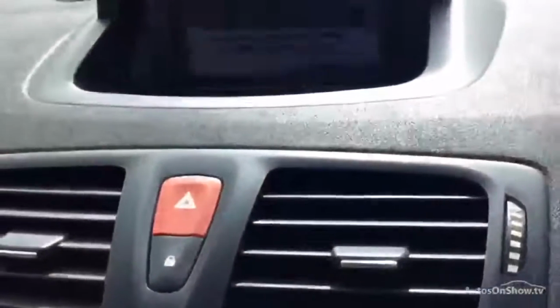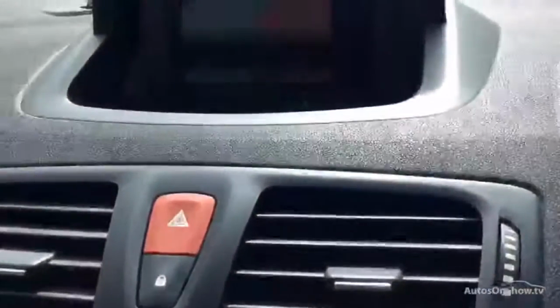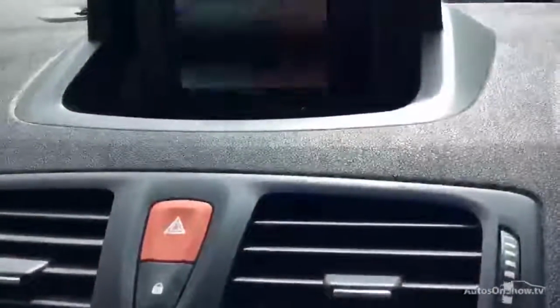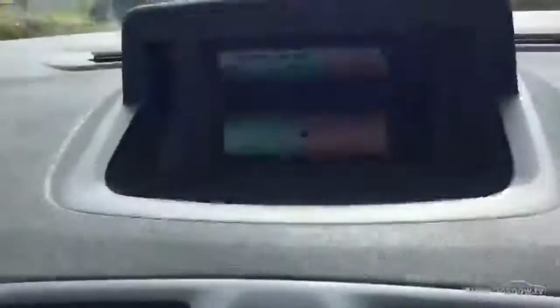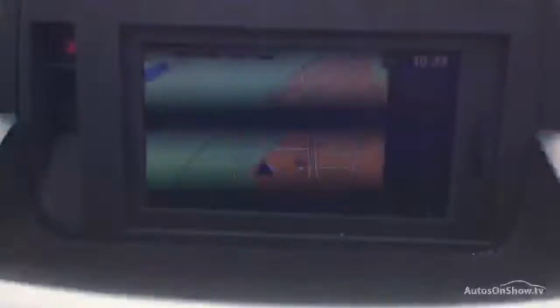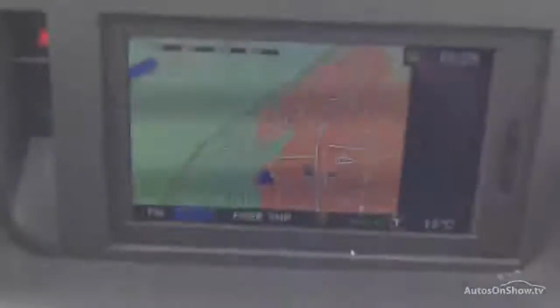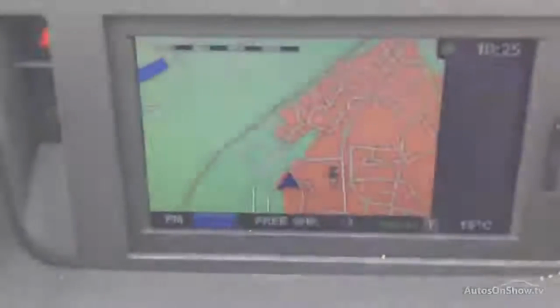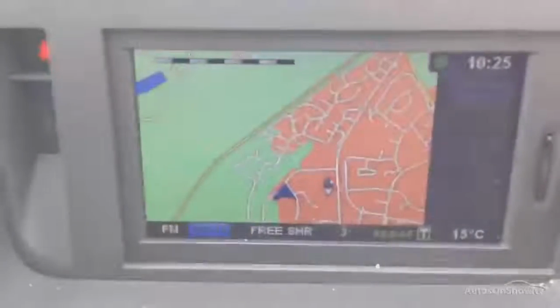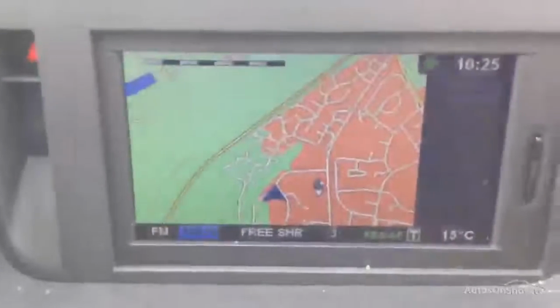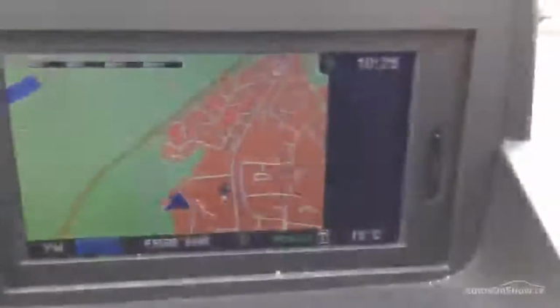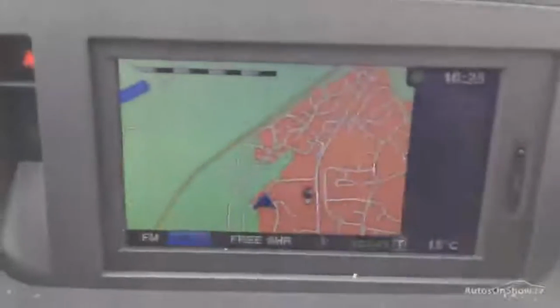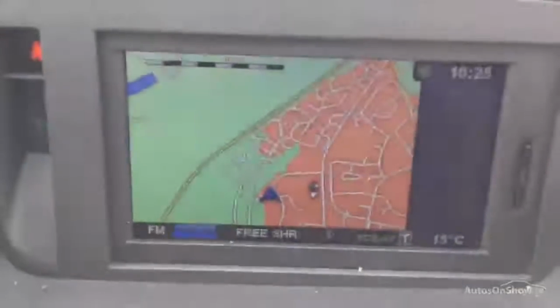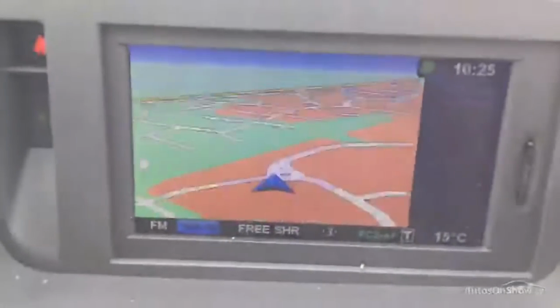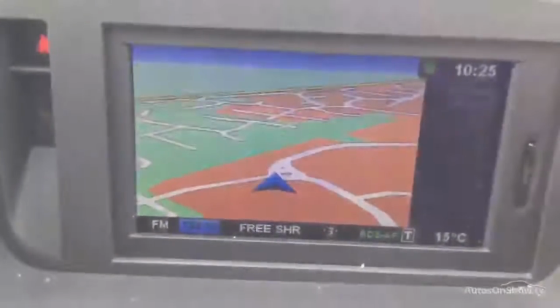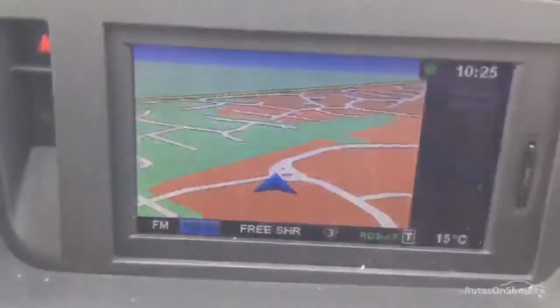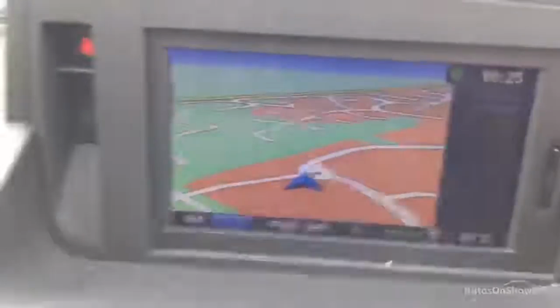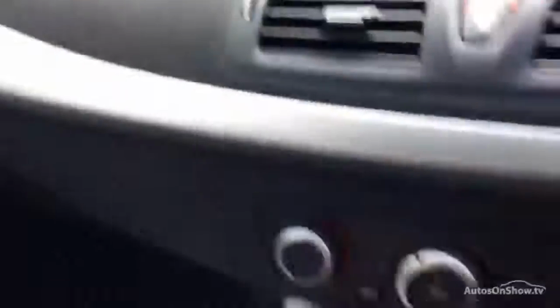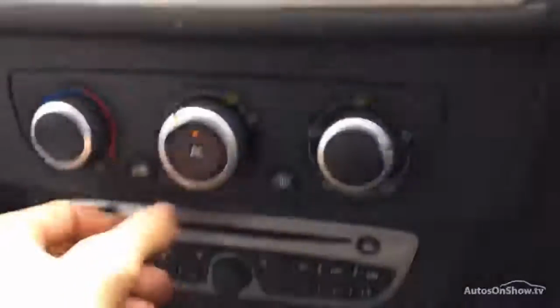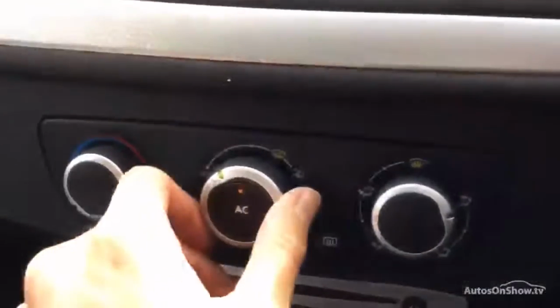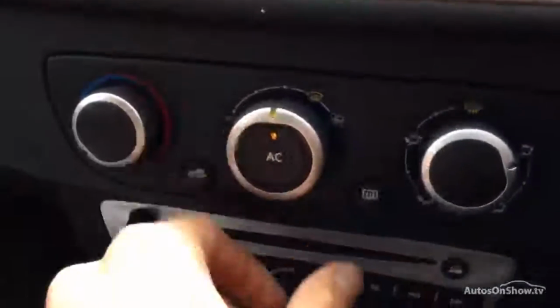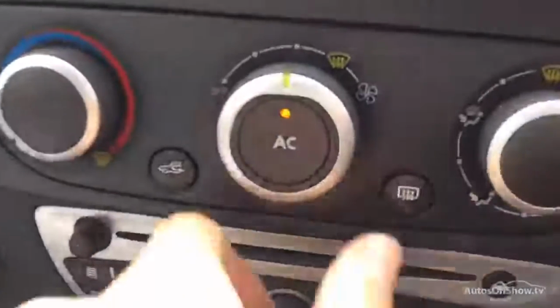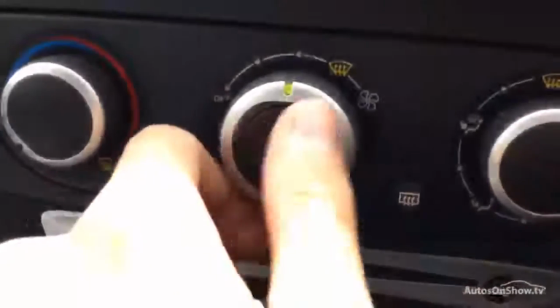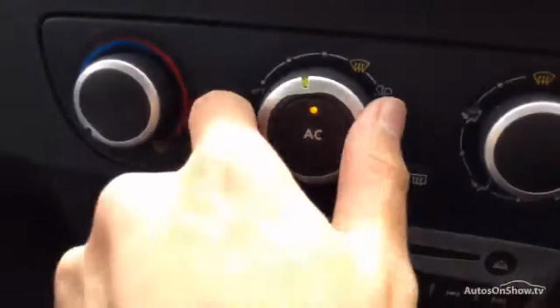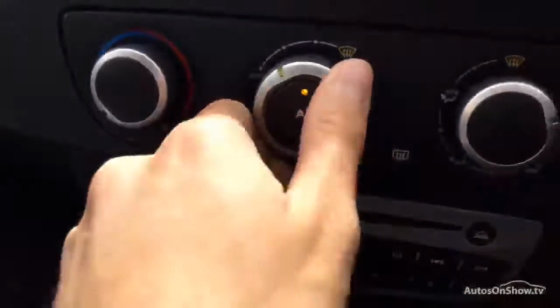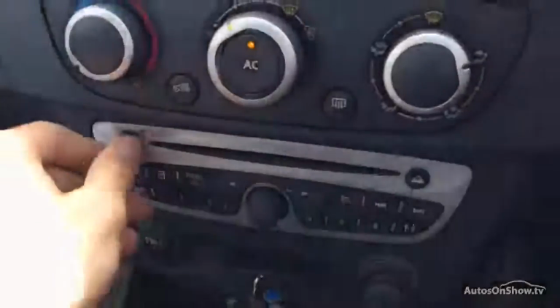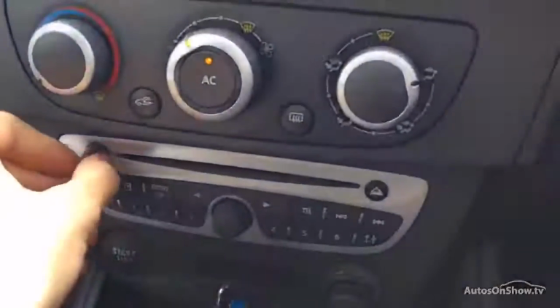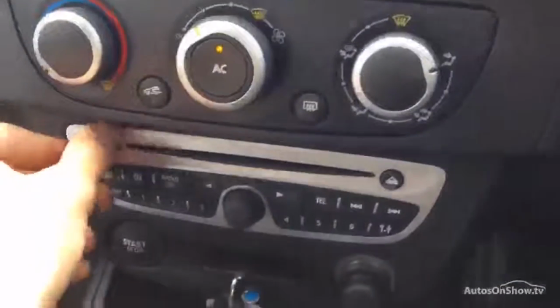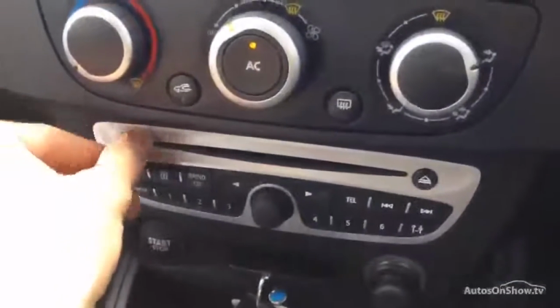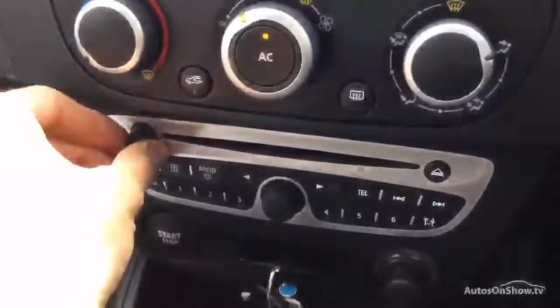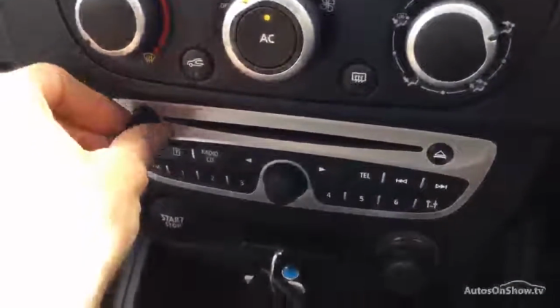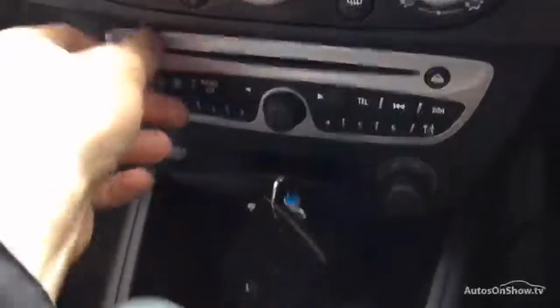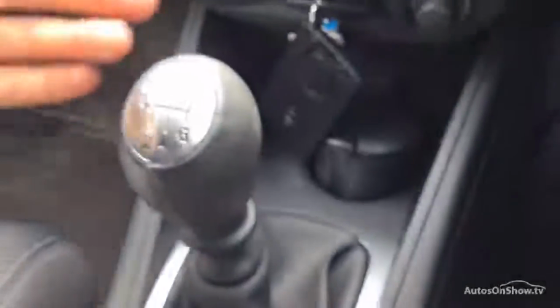Going over to the map, there's no issue at all with the navigation — it's working perfectly fine. The air conditioning comes out lovely and cold, so that's working well, and the radio is also working fine.